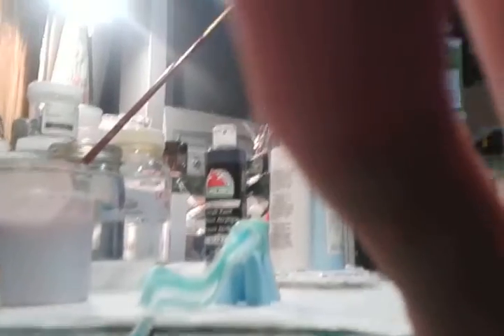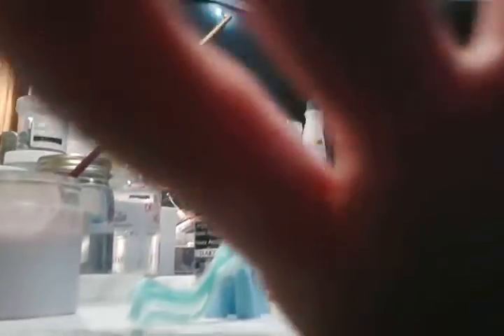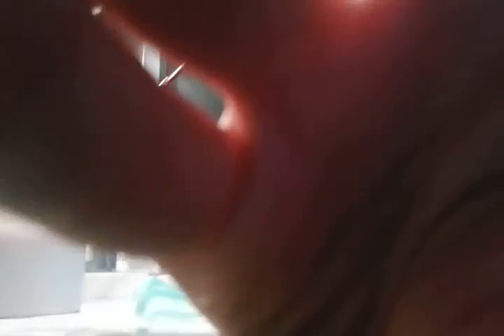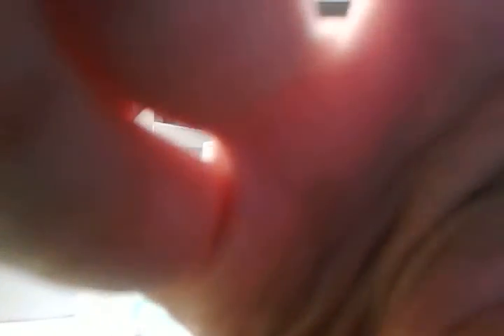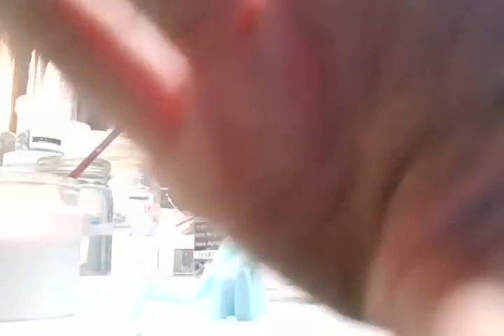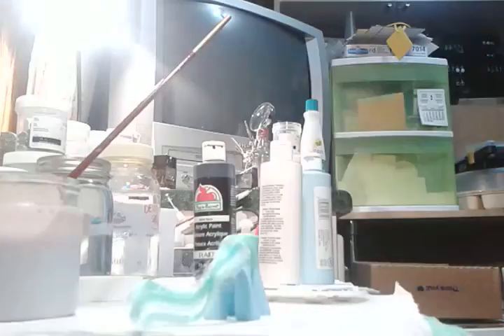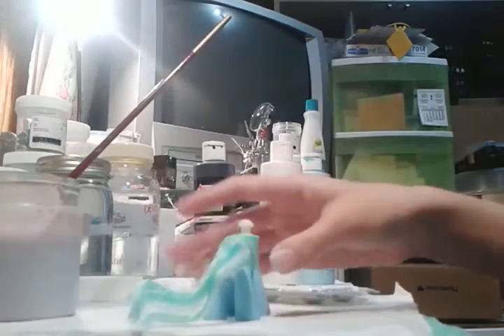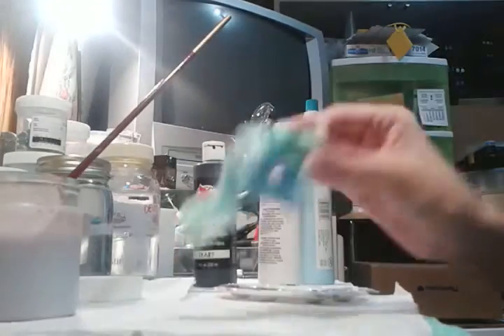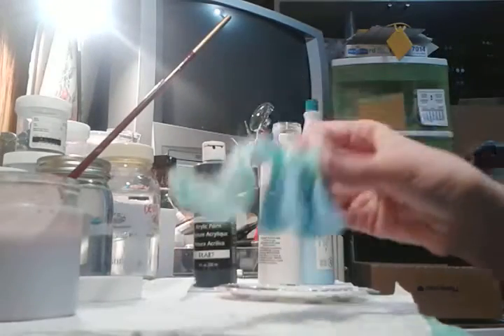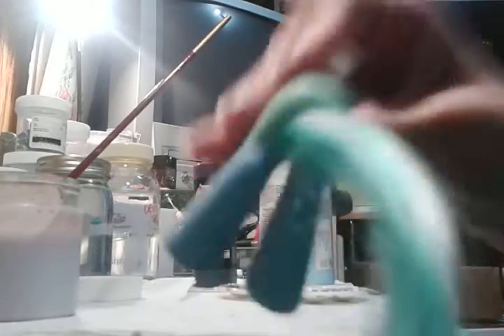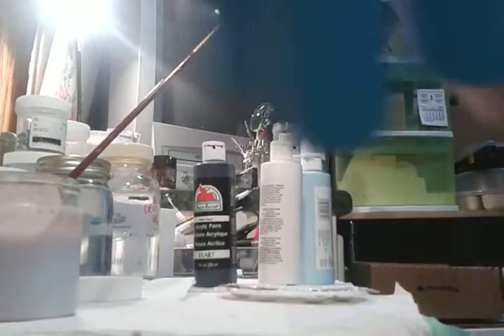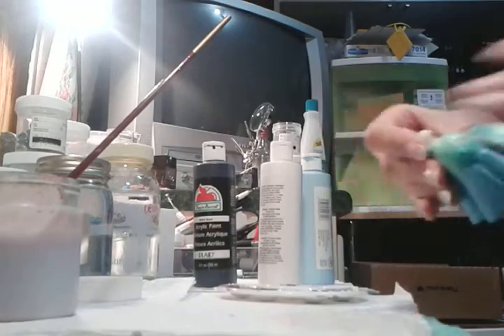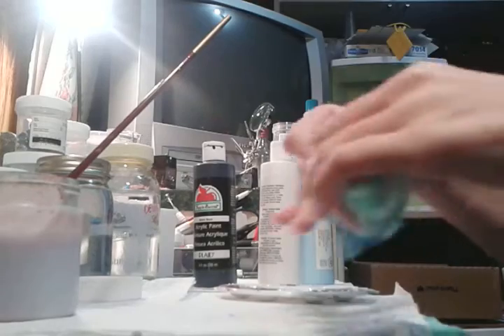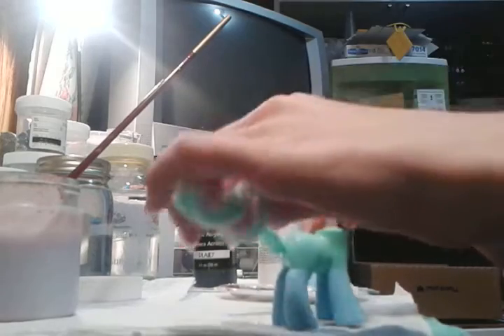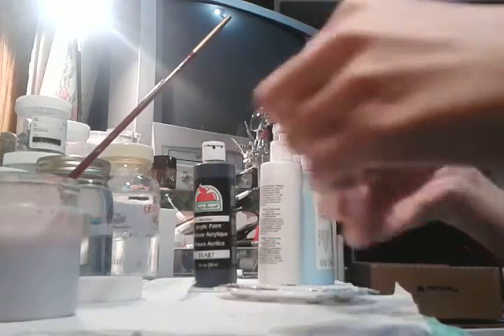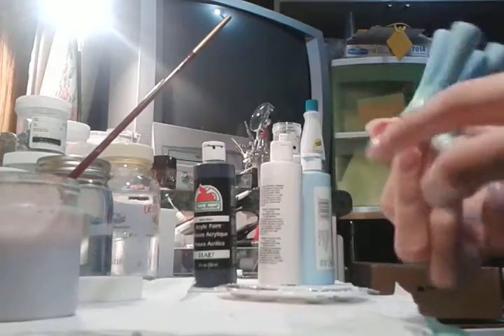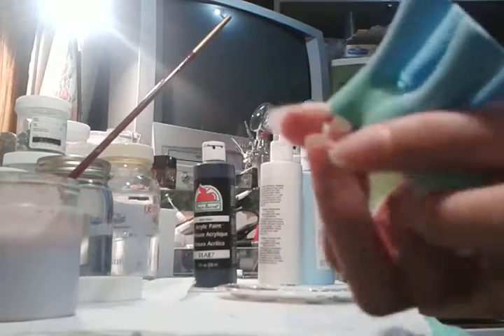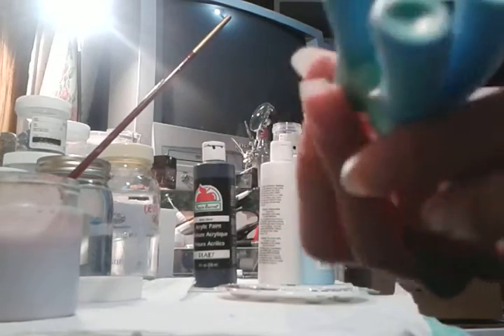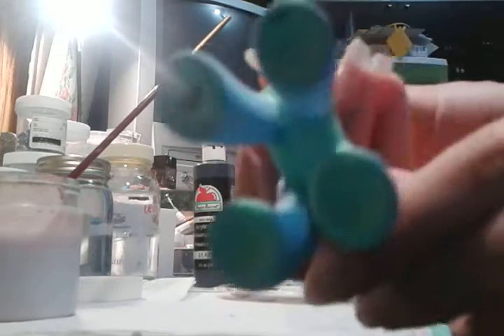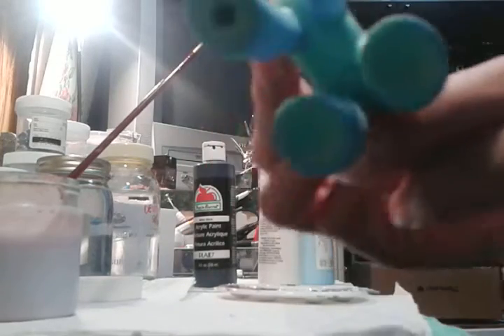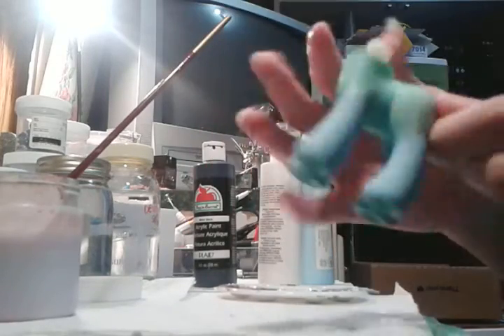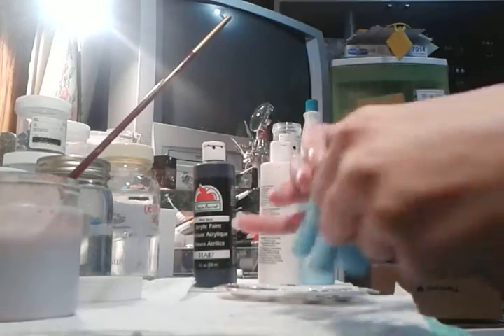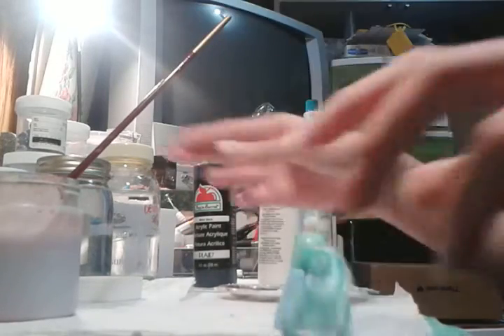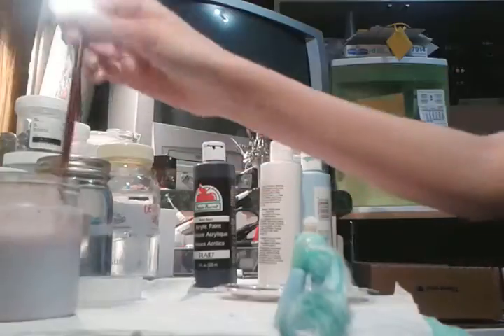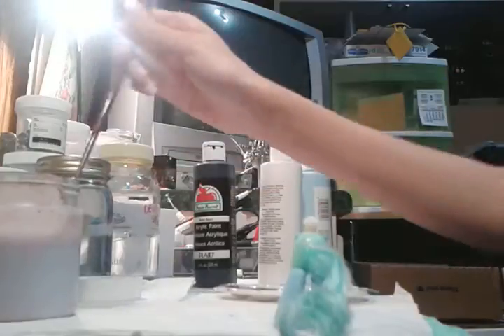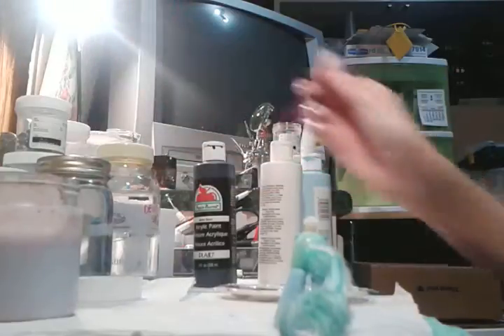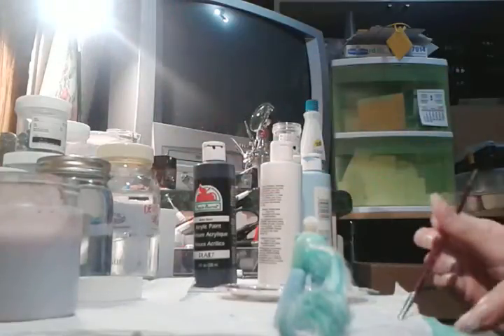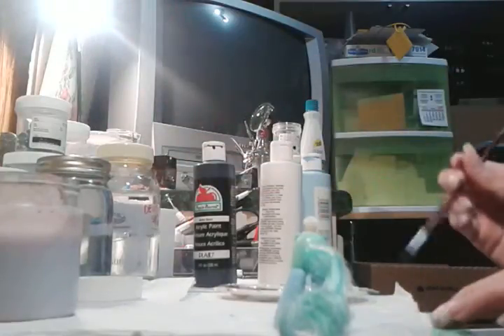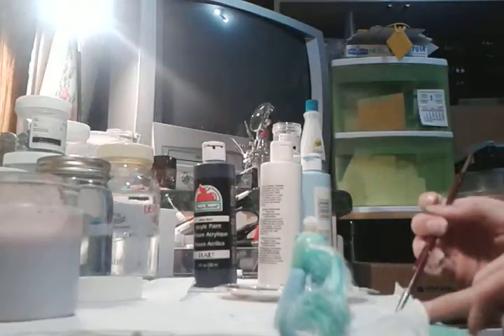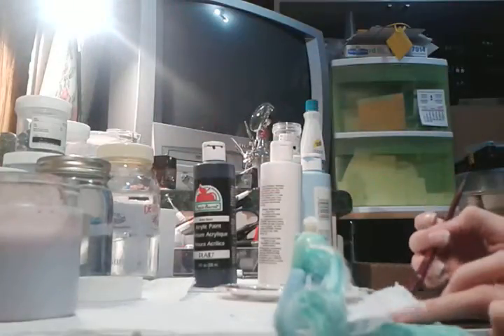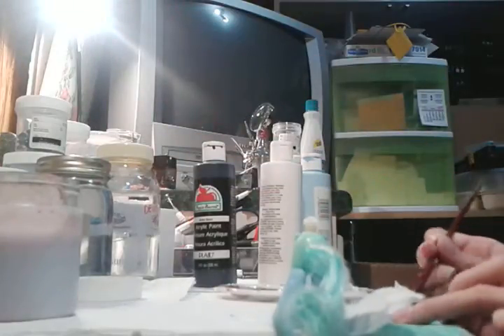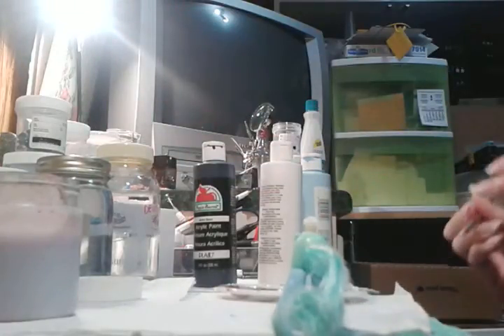Alright, here we go. Just need to position my camera — it's over here. As you can see, I got no paint on the bottom. Do not get any paint on the bottom because it is a pain to get off.